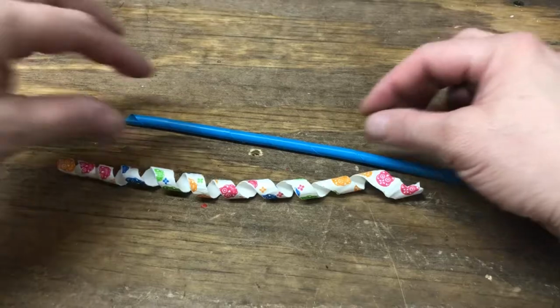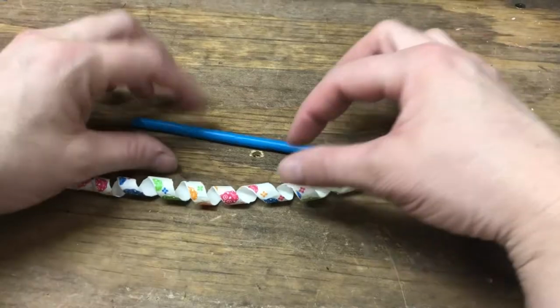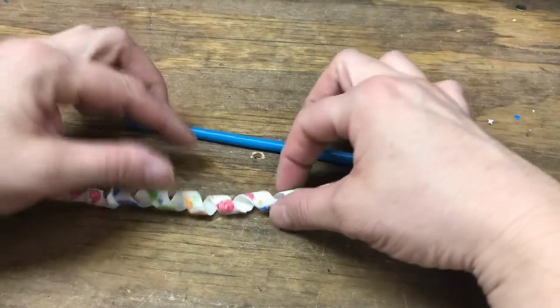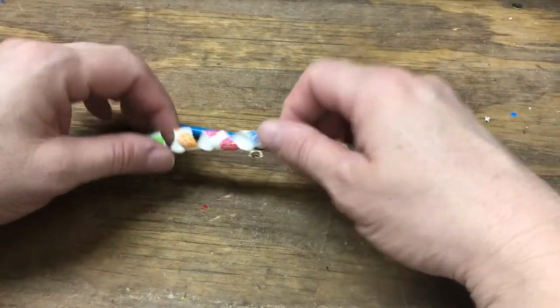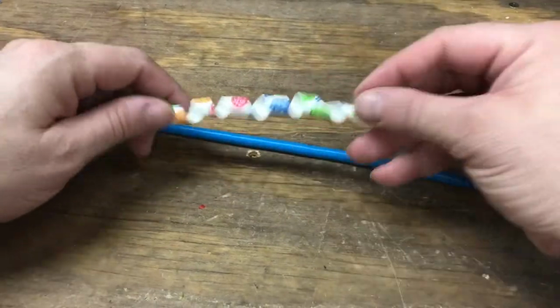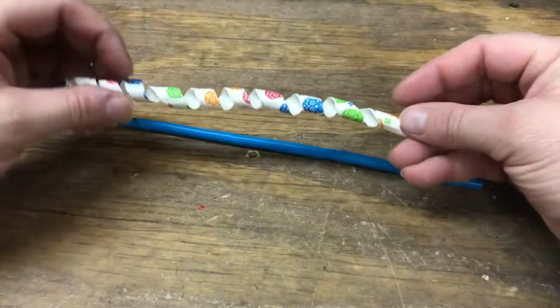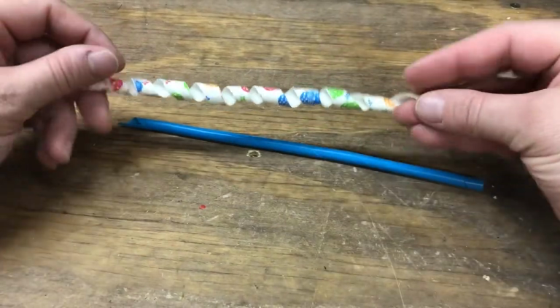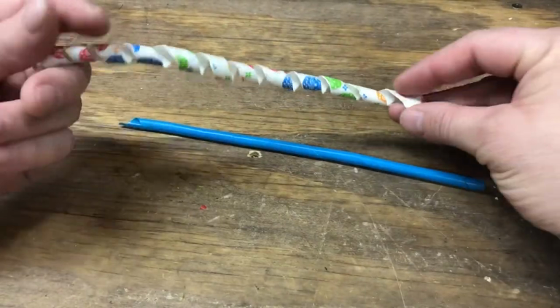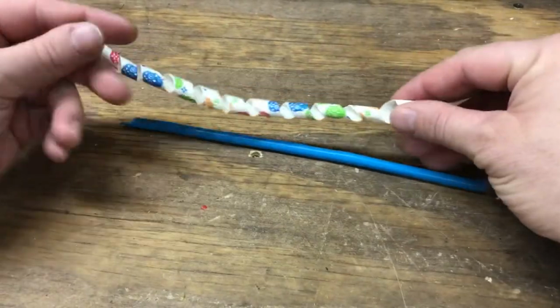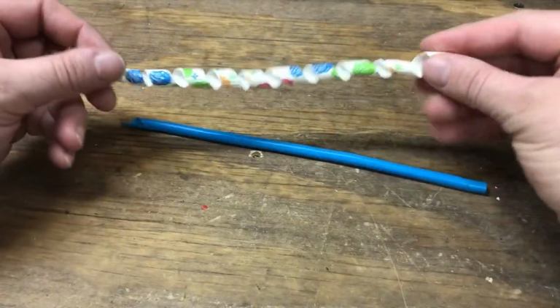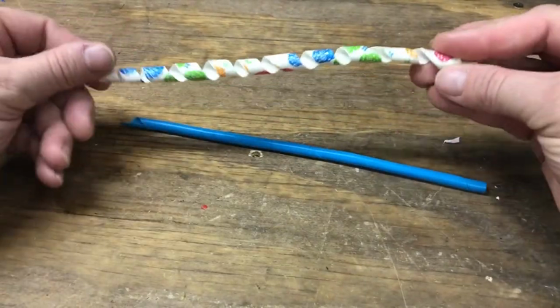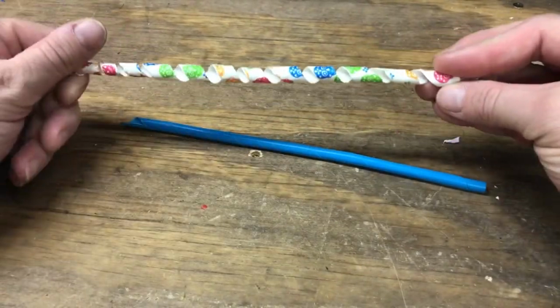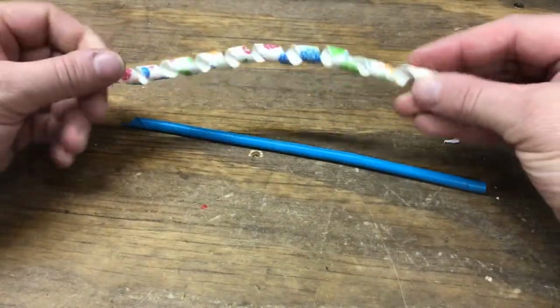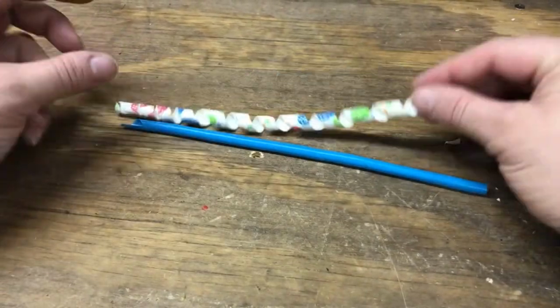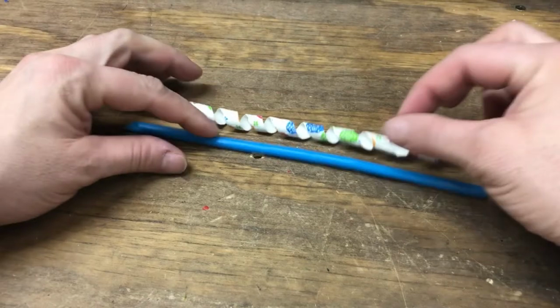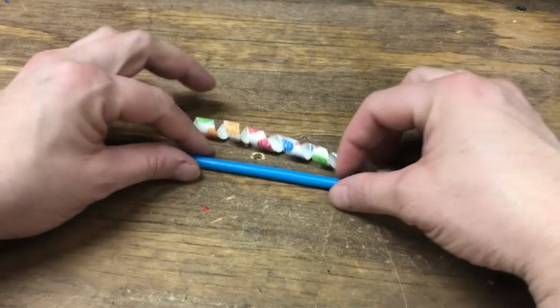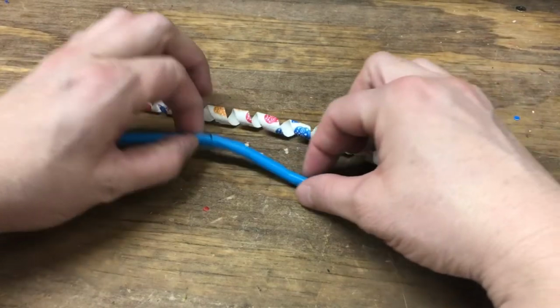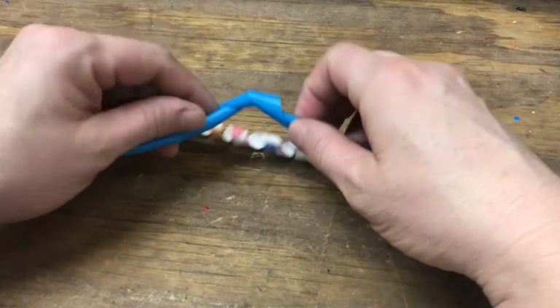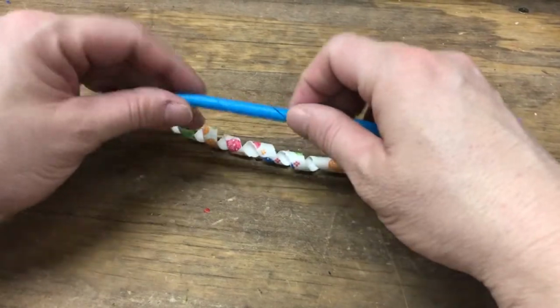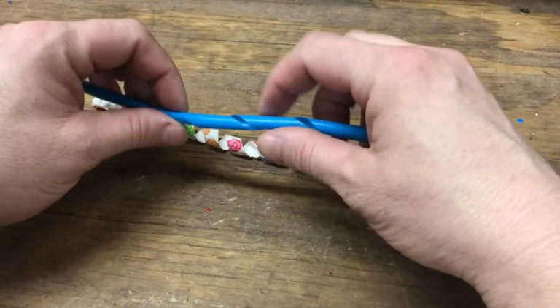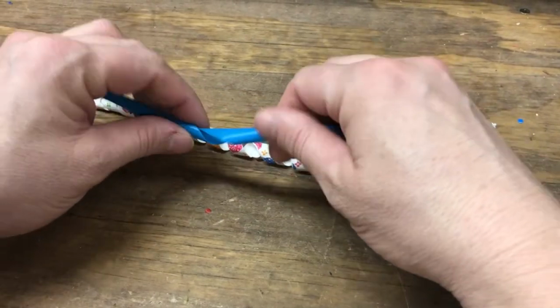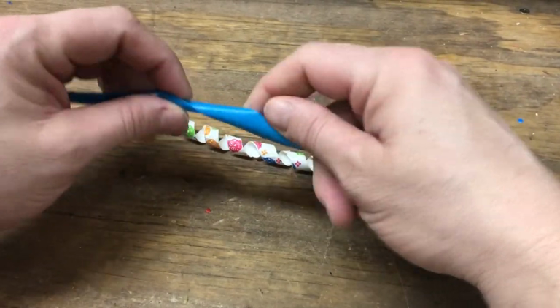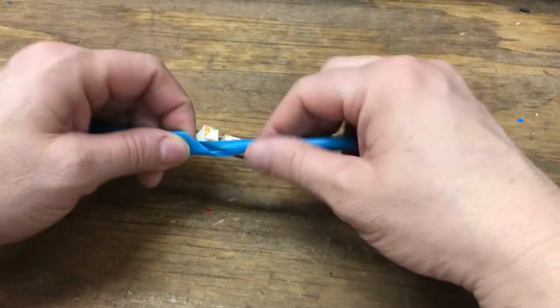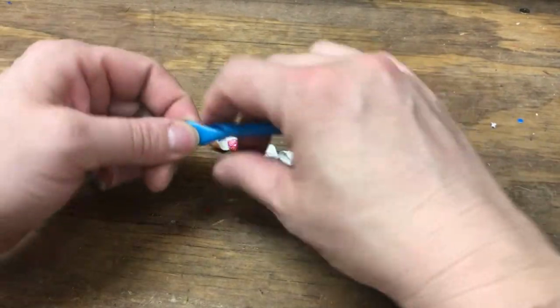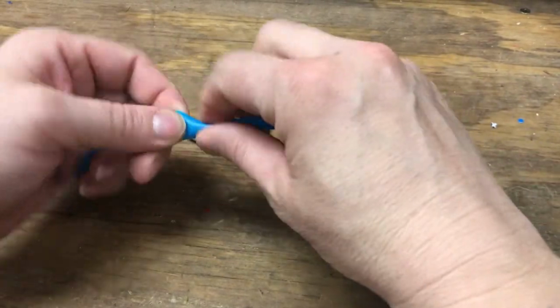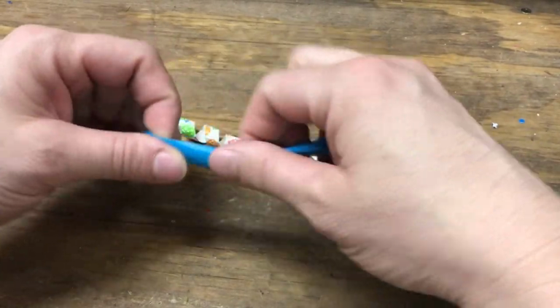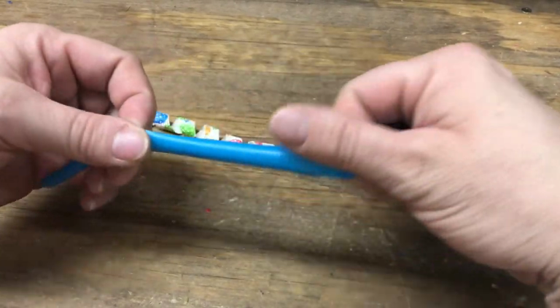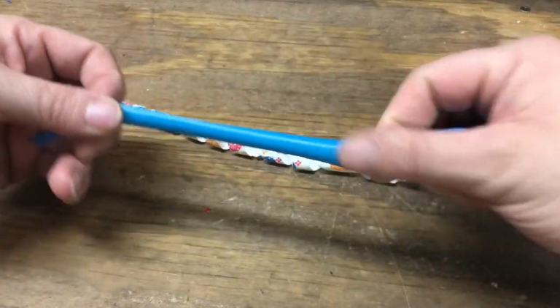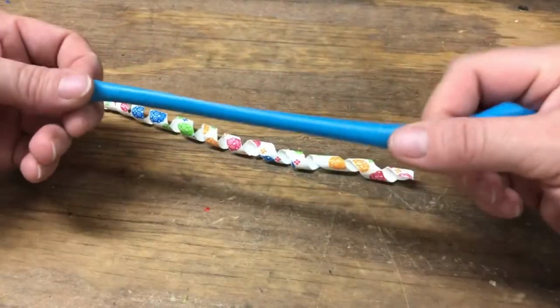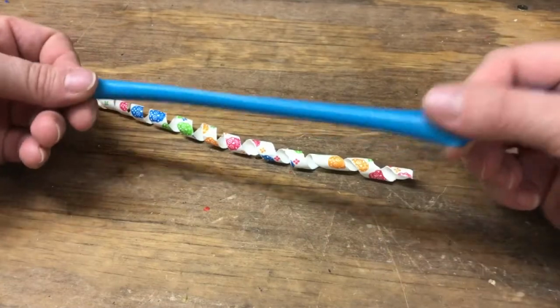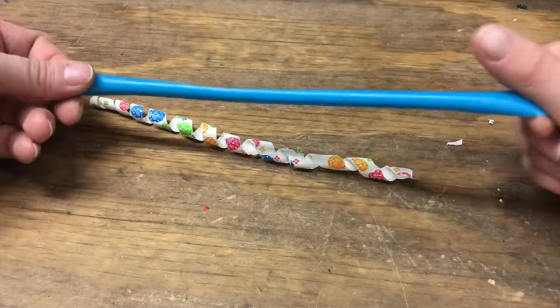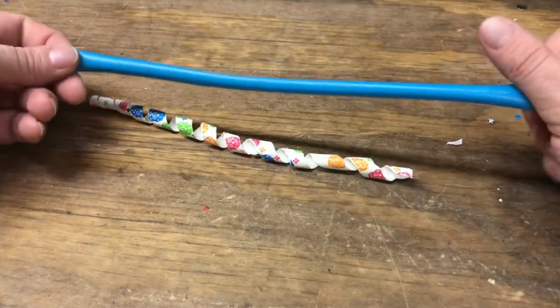Hey guys, I was asked to do a video of how I cut my straws, and I think on one of my videos I have this on here, but I'll just do a quick tutorial so we don't have to look for the other video.